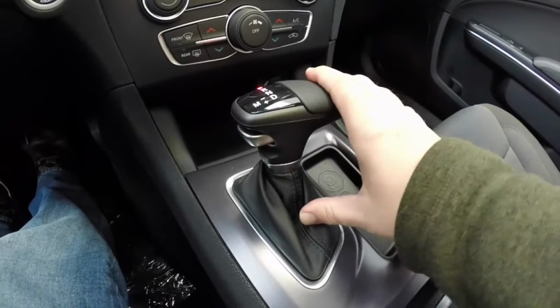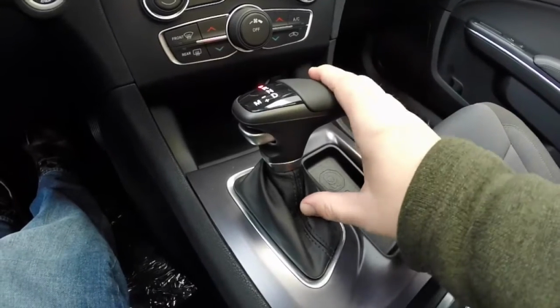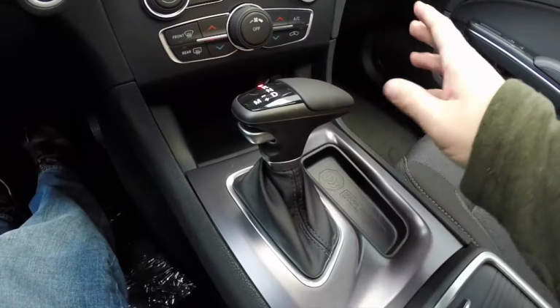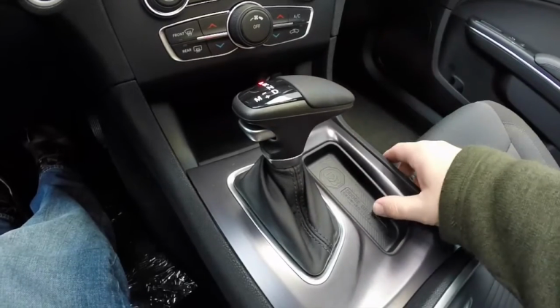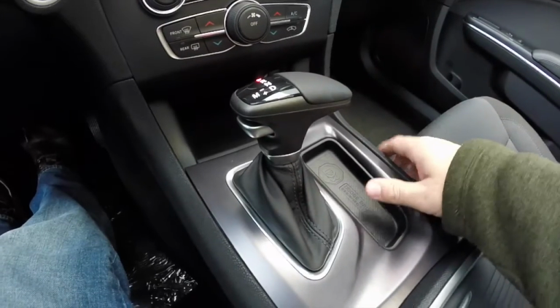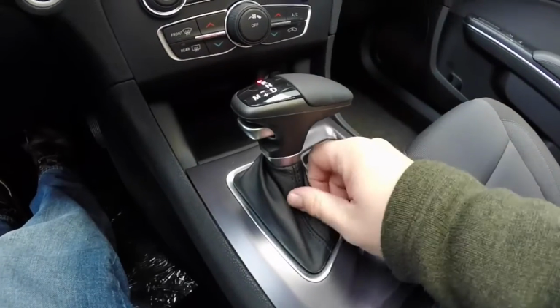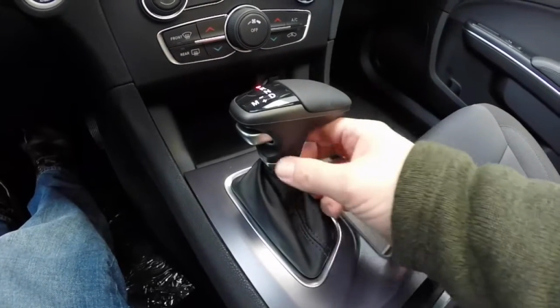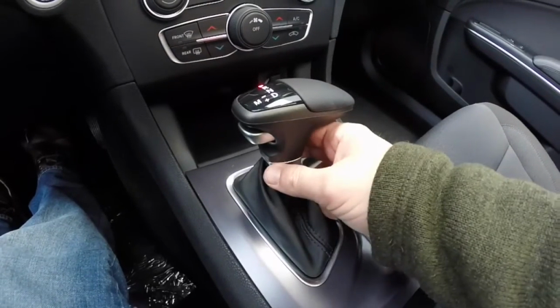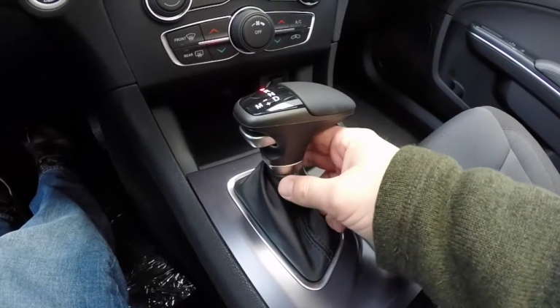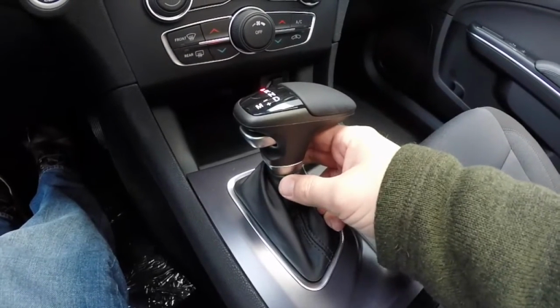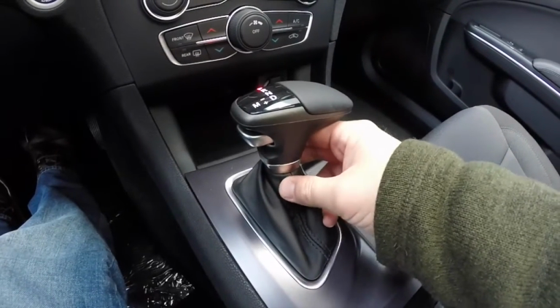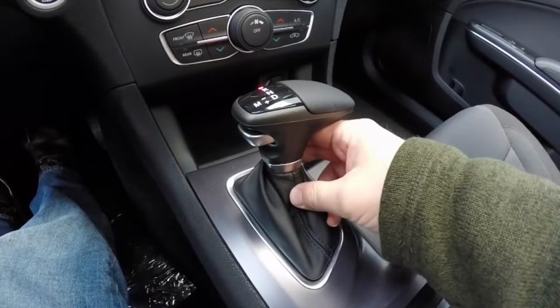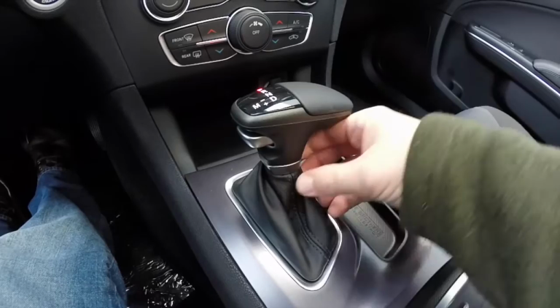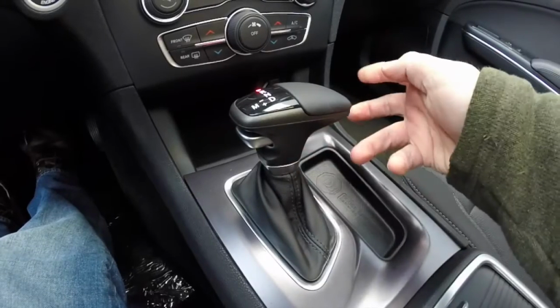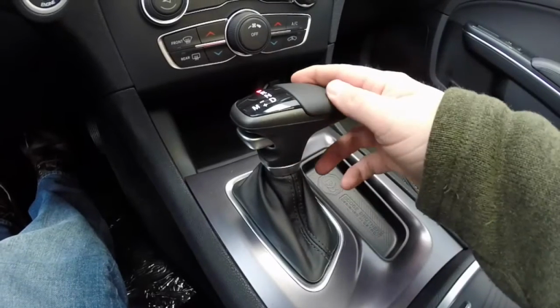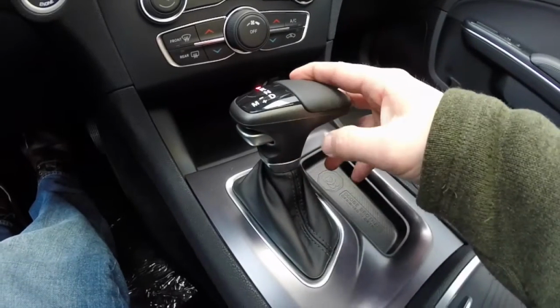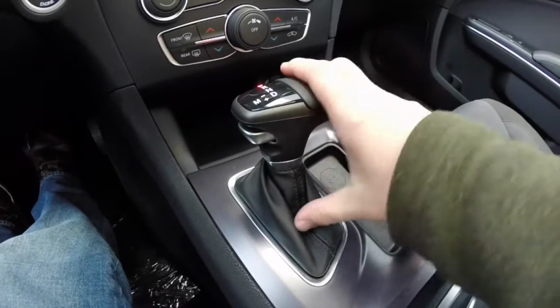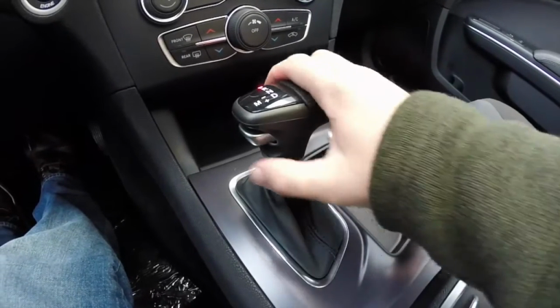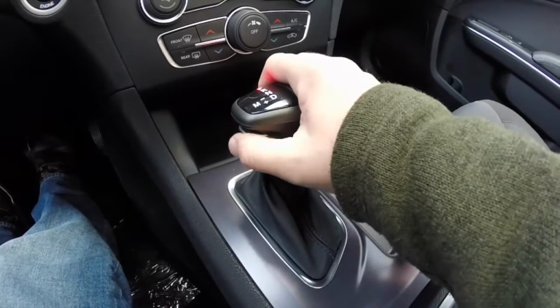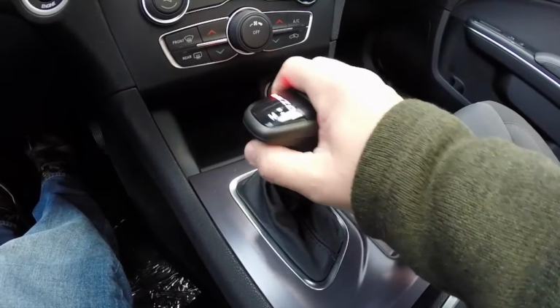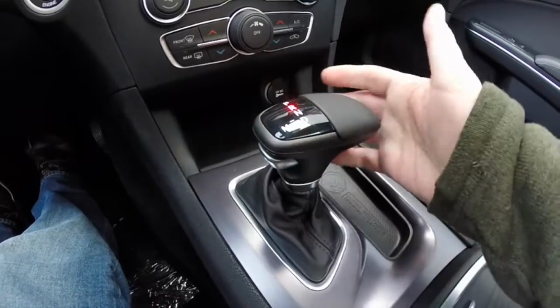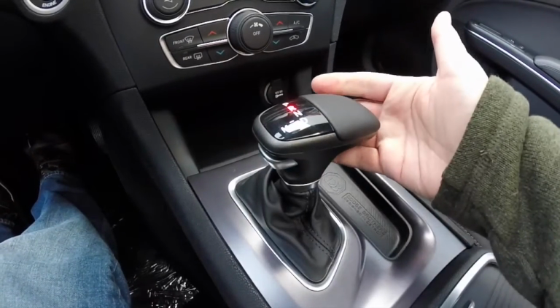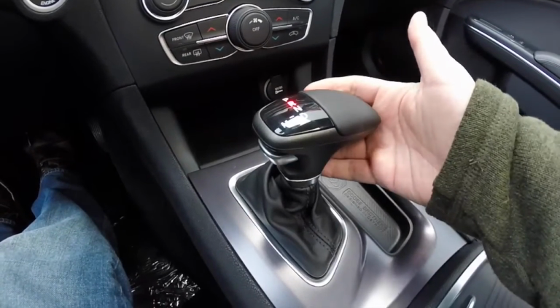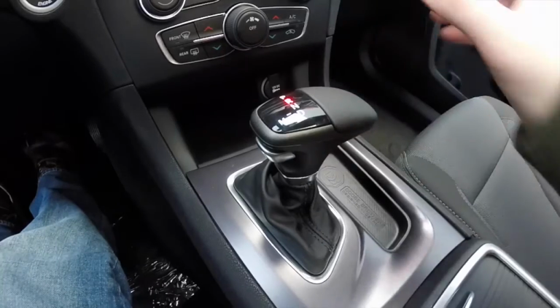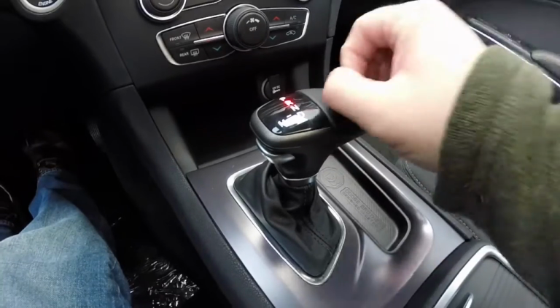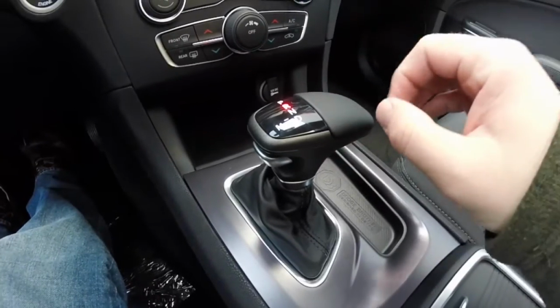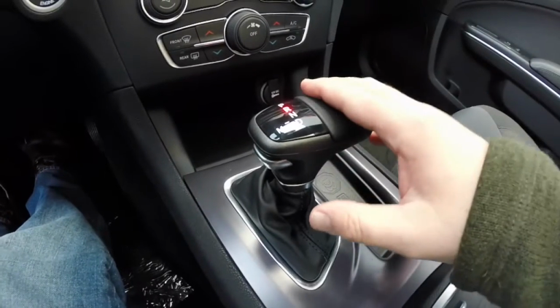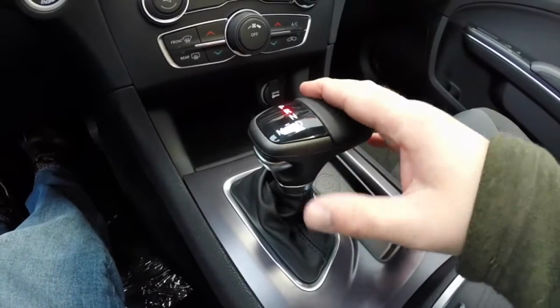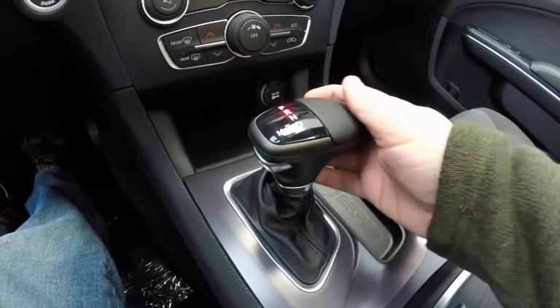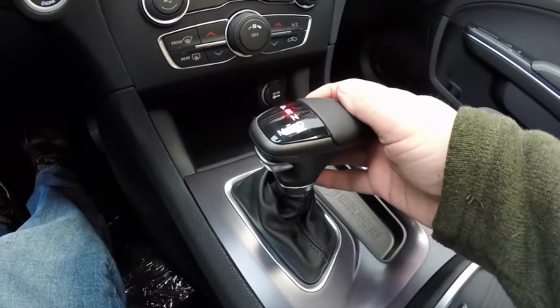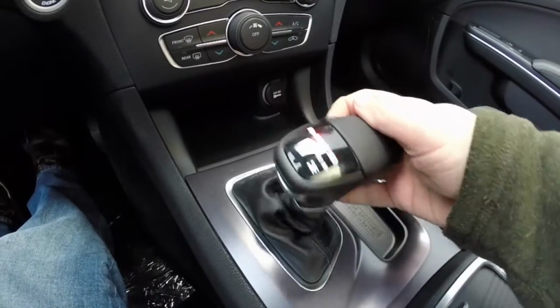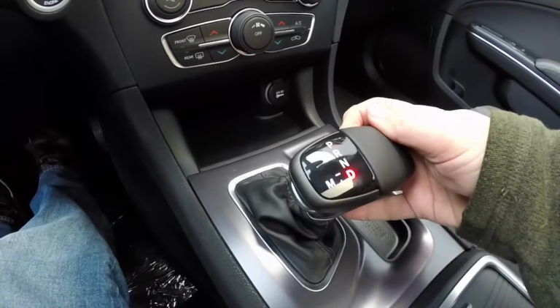It's still an electronic operation, so there's actually no linkage in this lever. It's basically just like a joystick, and as you move it down the slot, instead of going back to center like the old style did, this one actually stays in place.